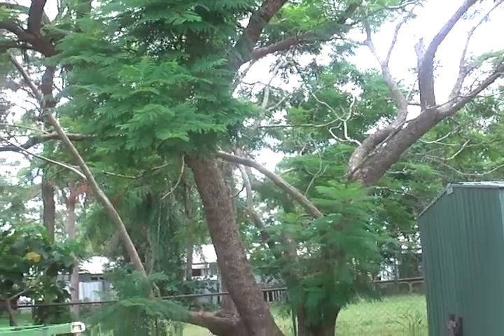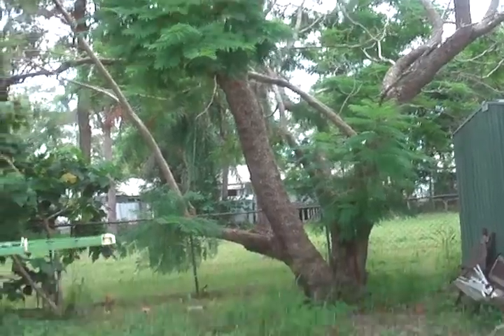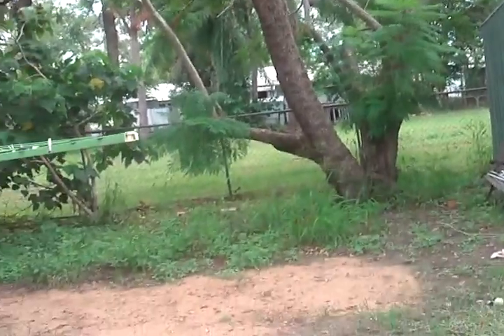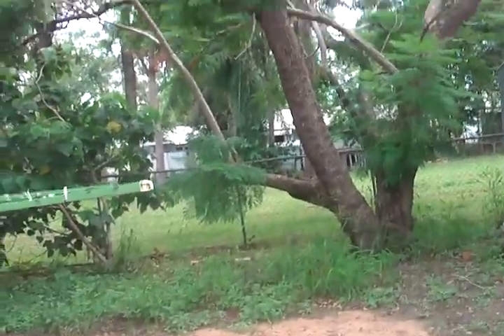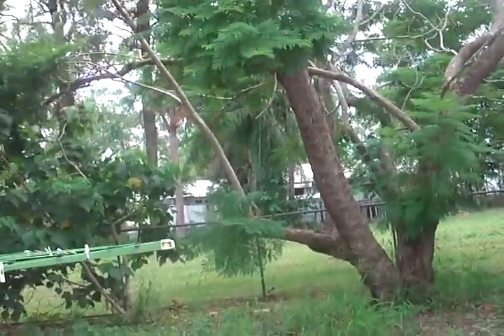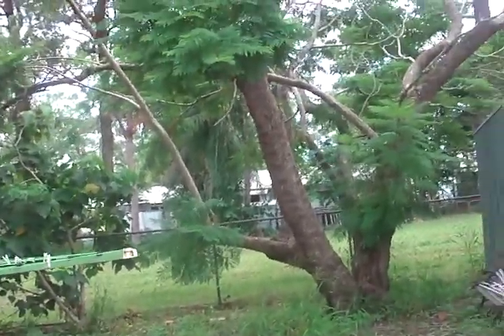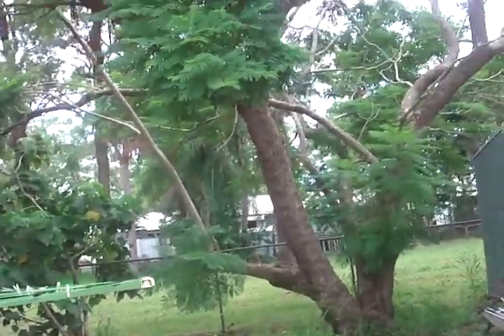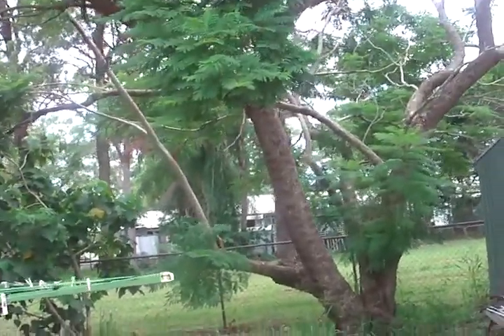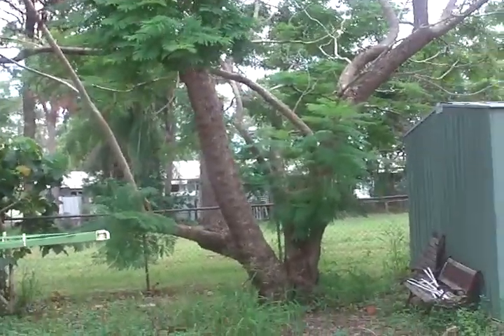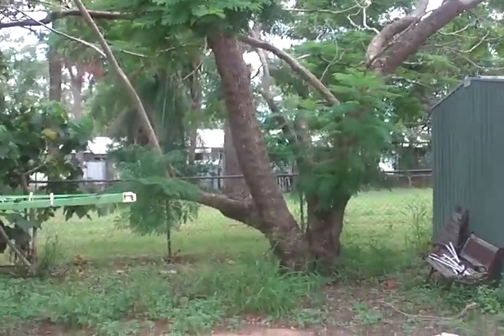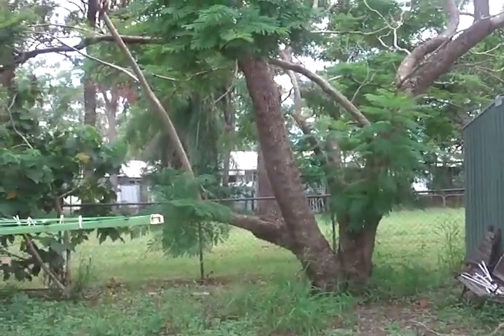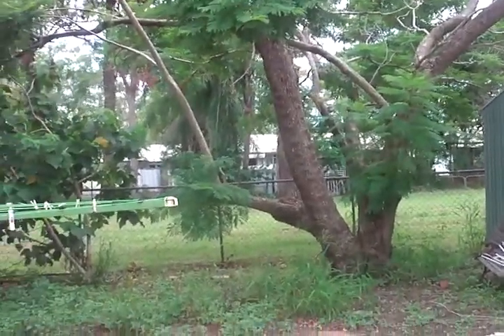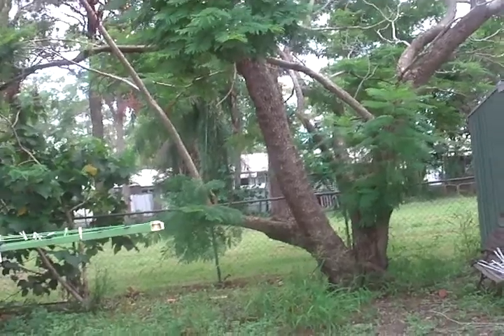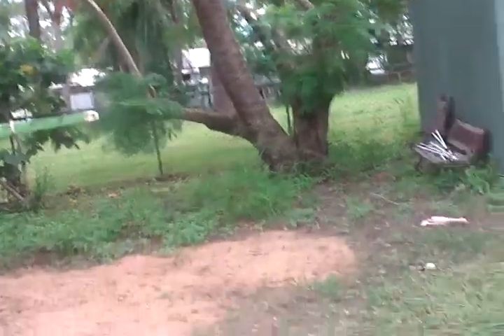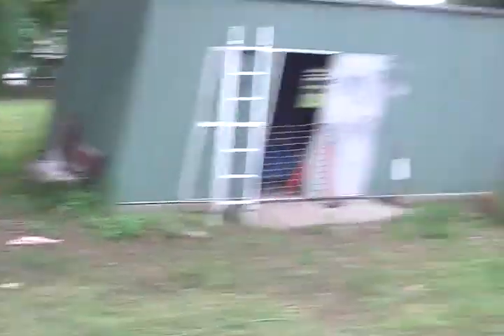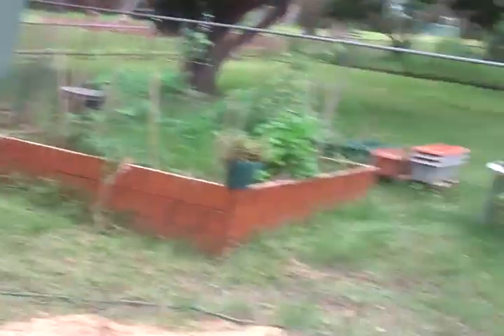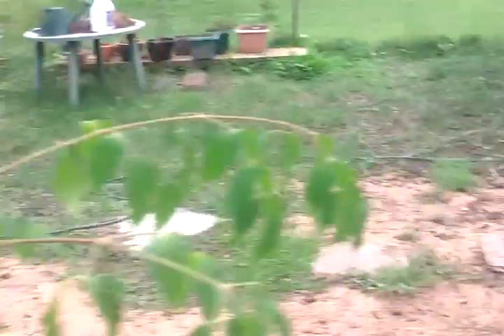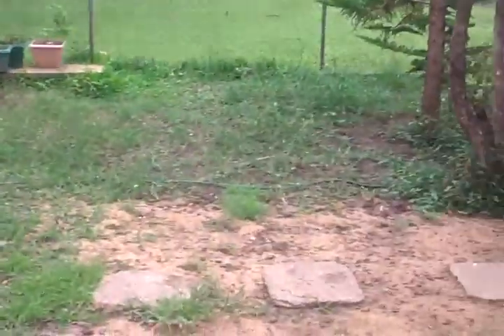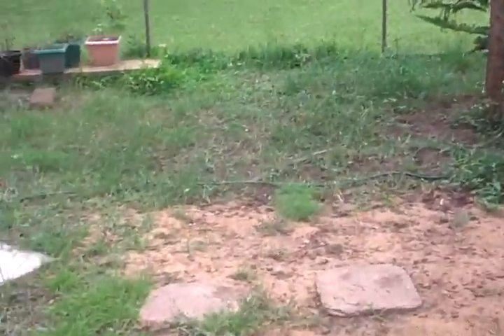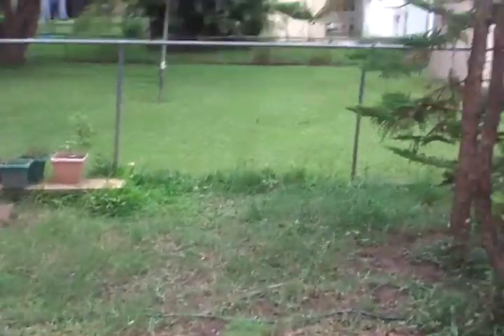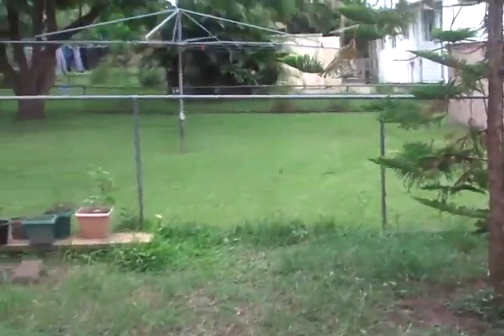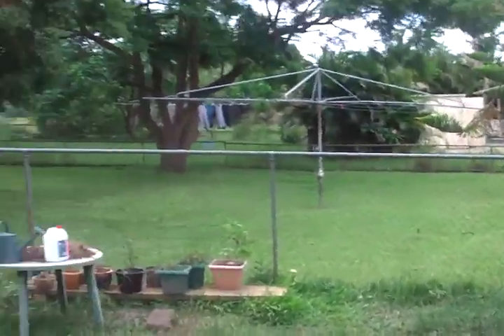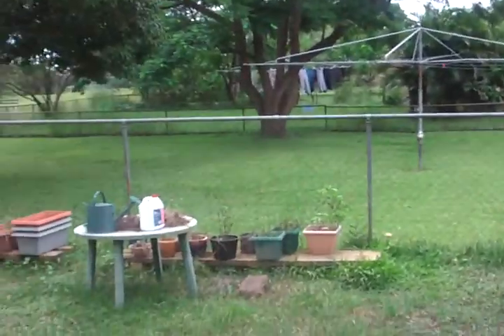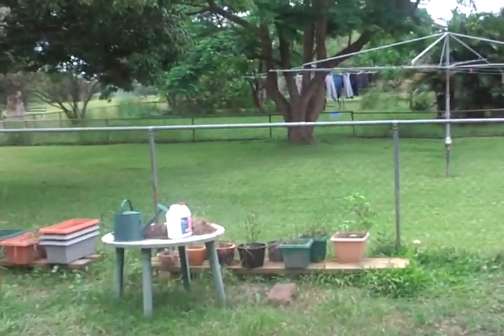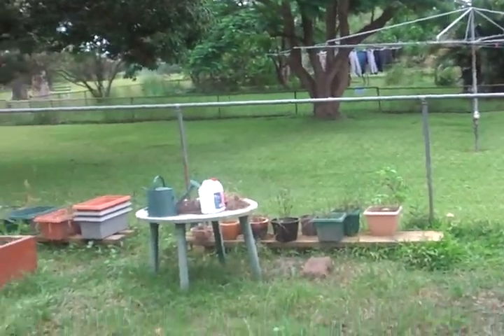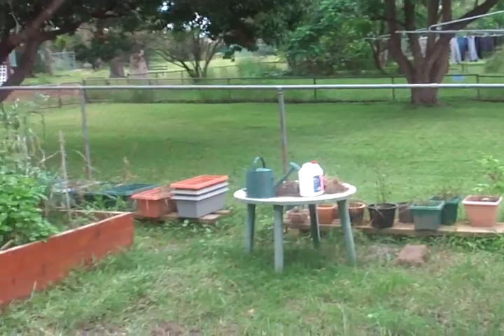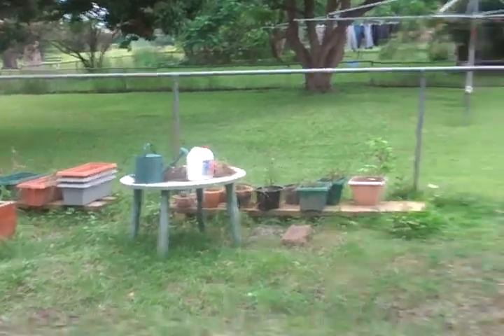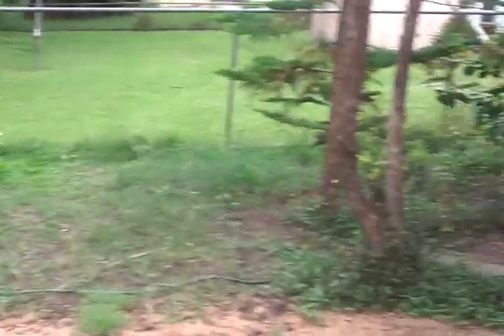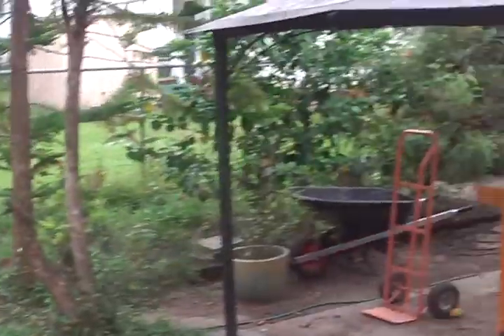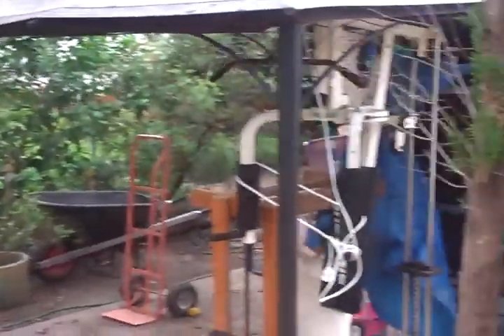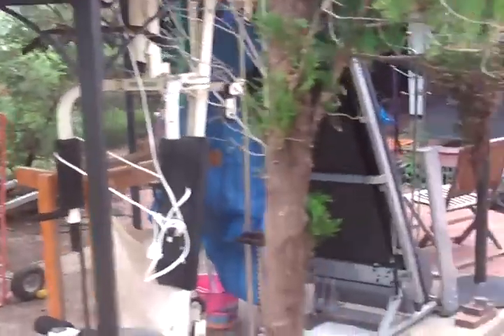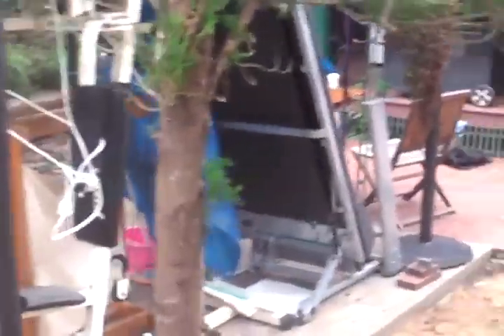Rear jacaranda, which lost half its branches in the storm a couple of weeks ago. Neighbour's yard — completely untouched. Such is life.